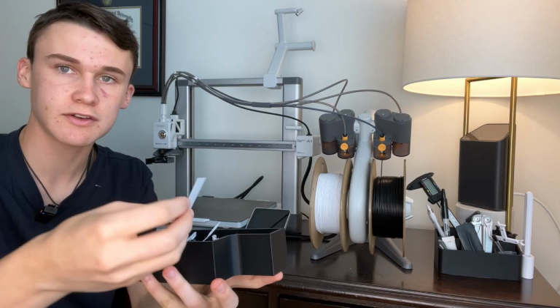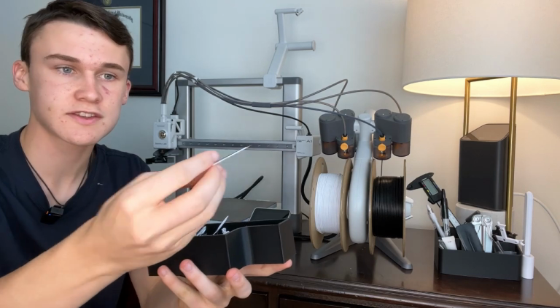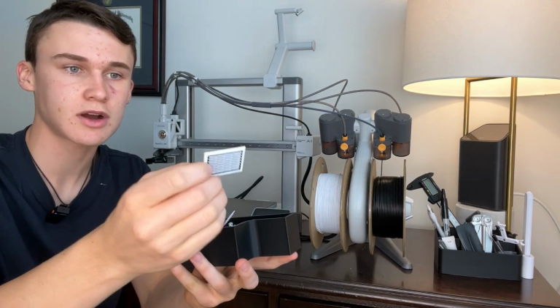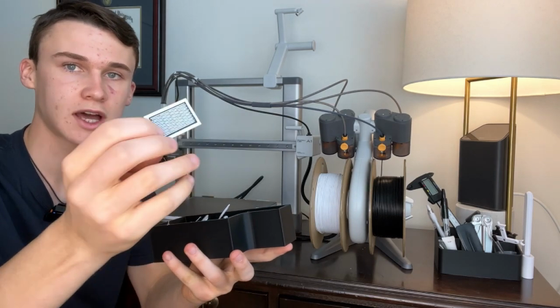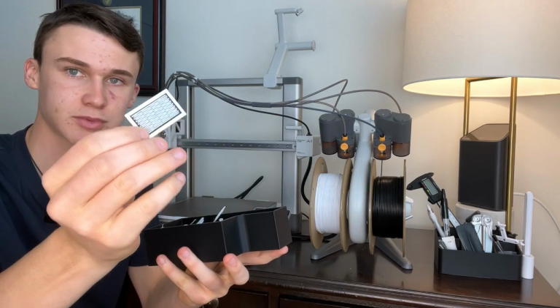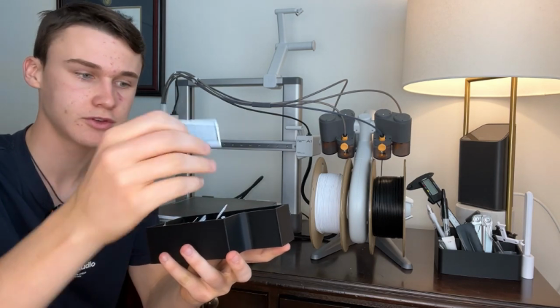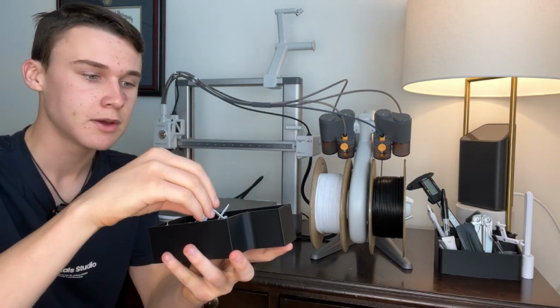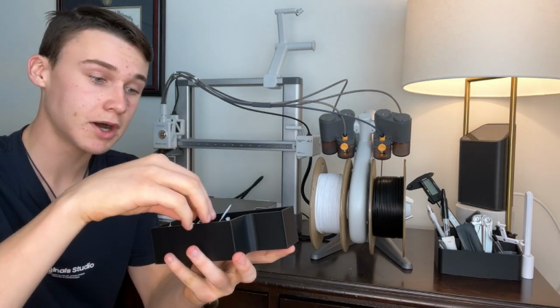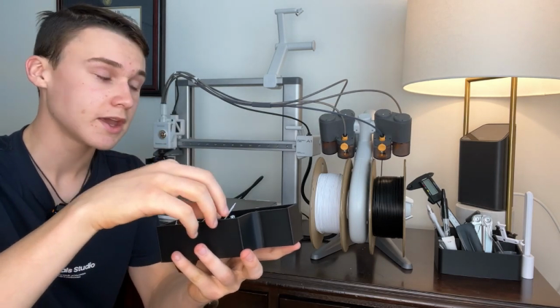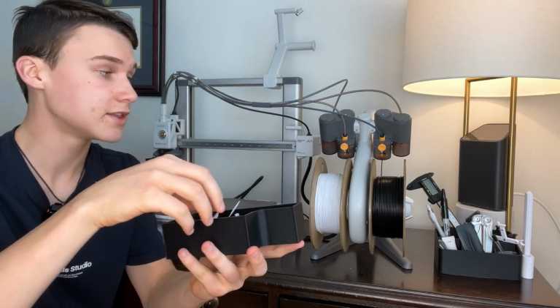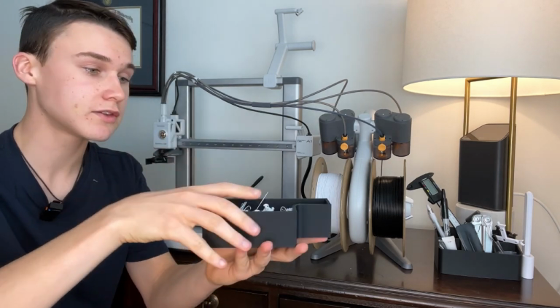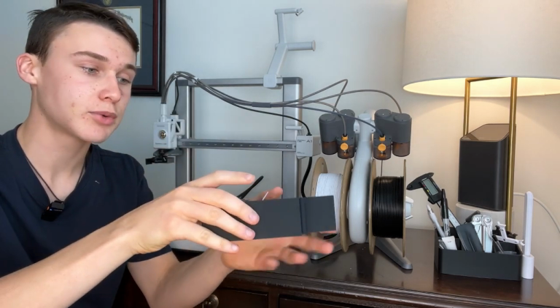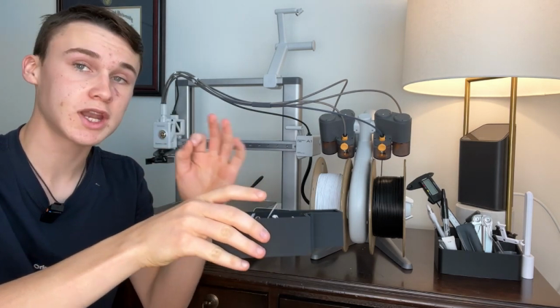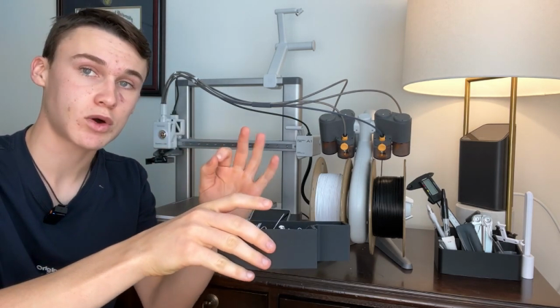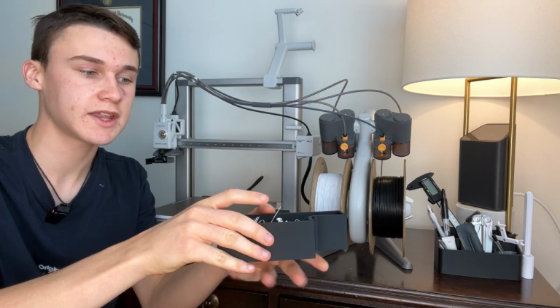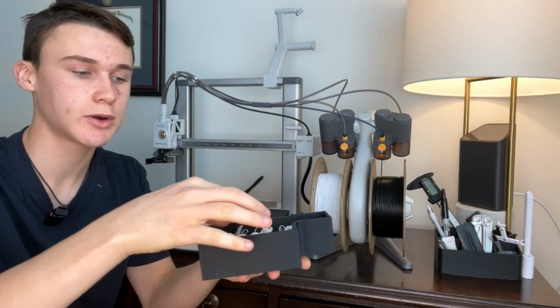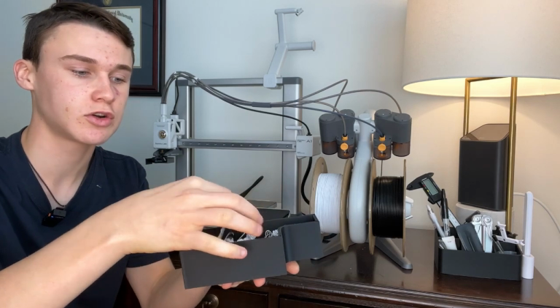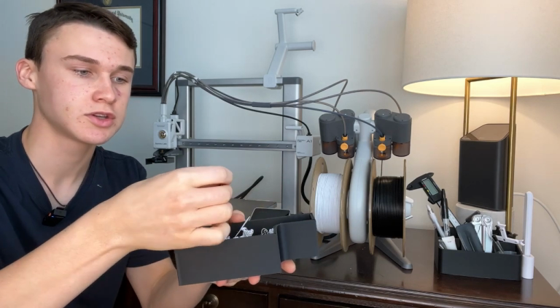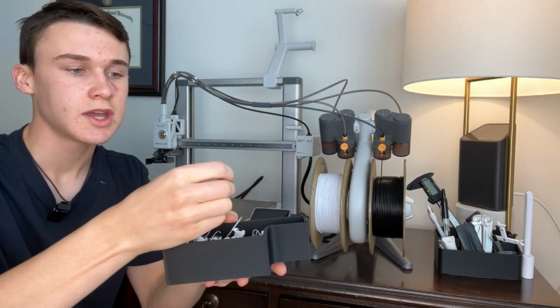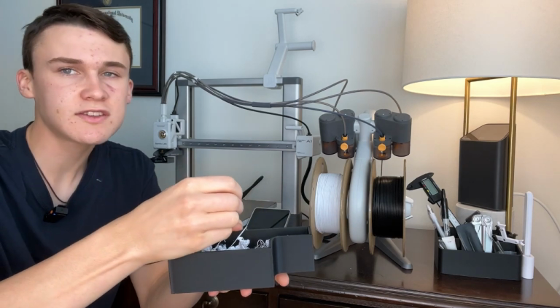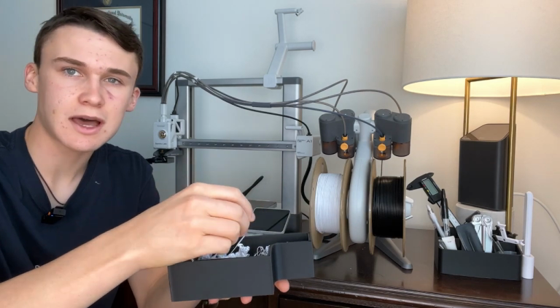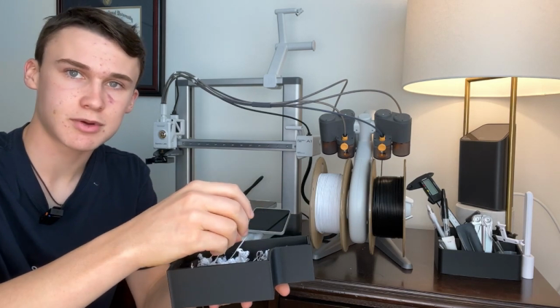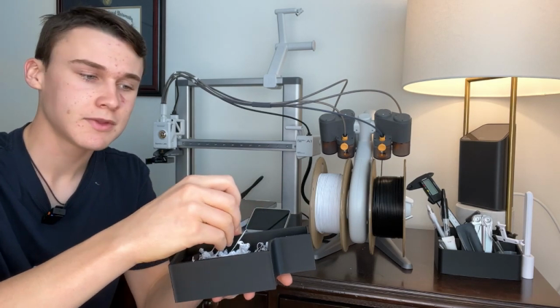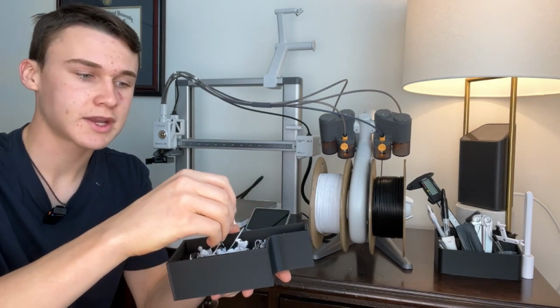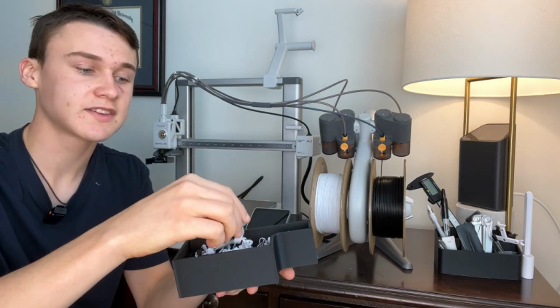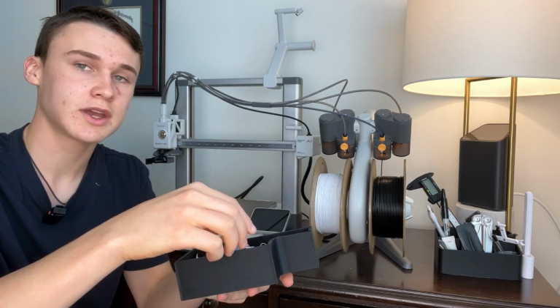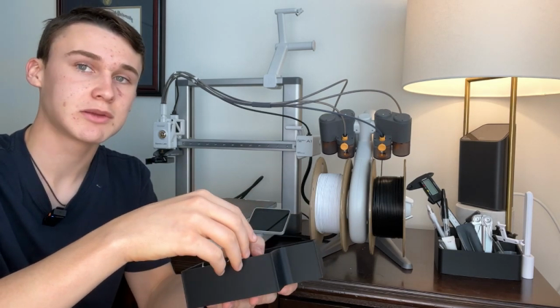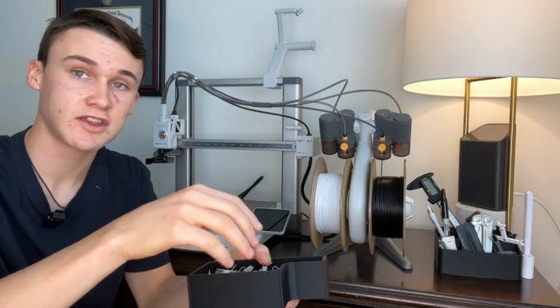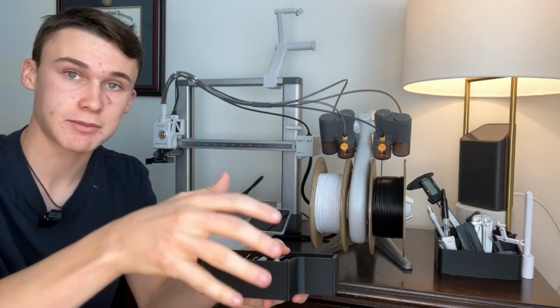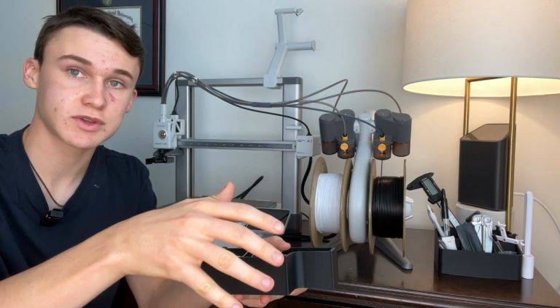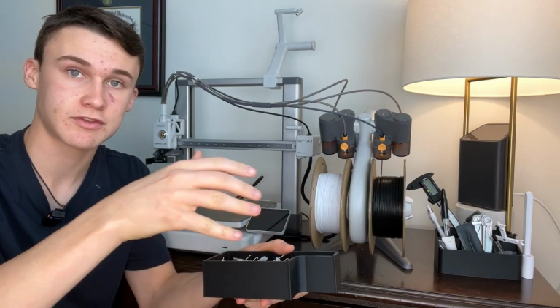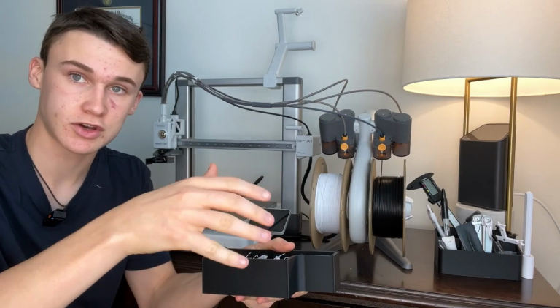So if you don't like wasting a lot of material, this is probably not the best printer for you. It does print really high quality, which is why it purges so much. It honestly isn't that big of a problem, but it can get annoying if you're doing giant prints with a lot of materials.